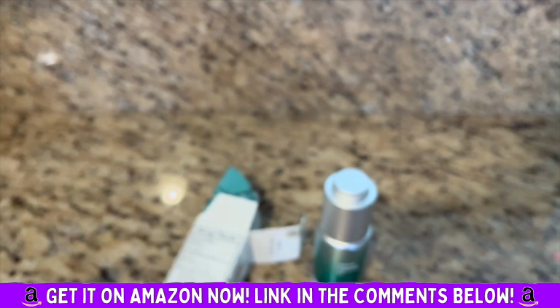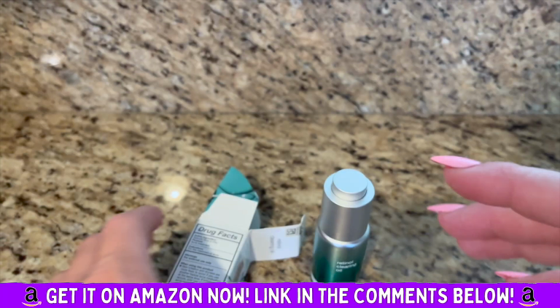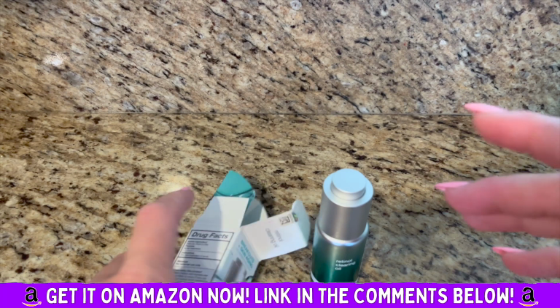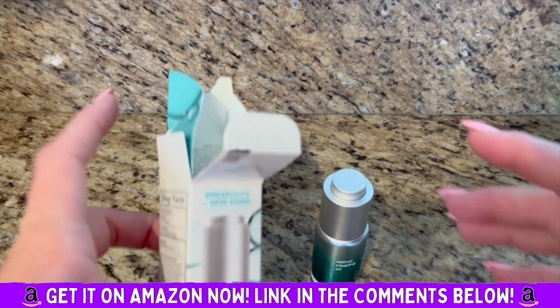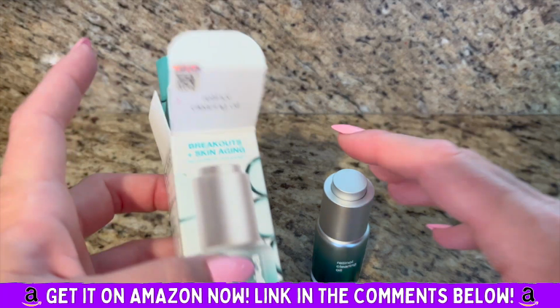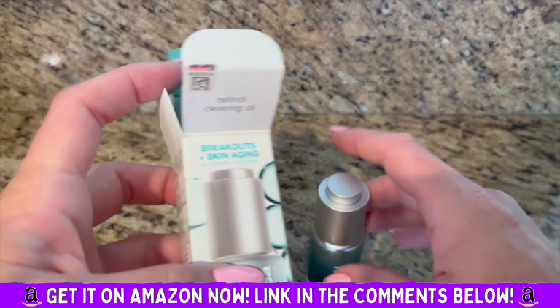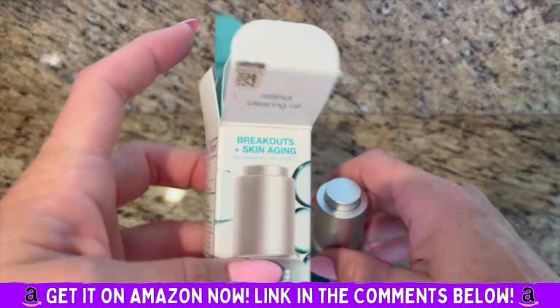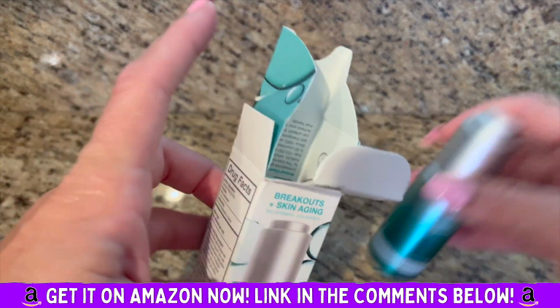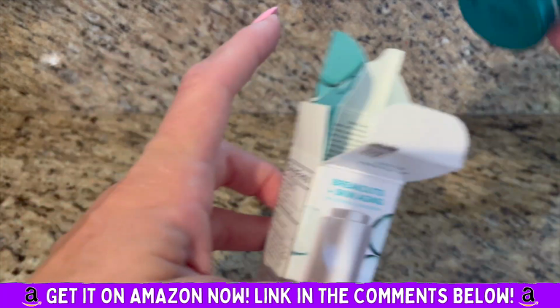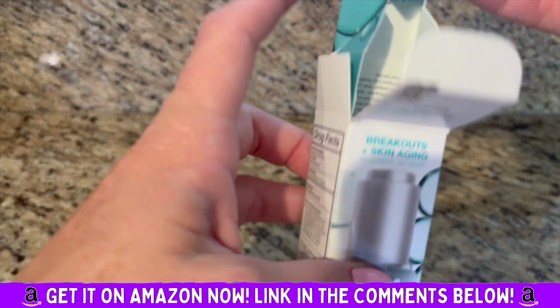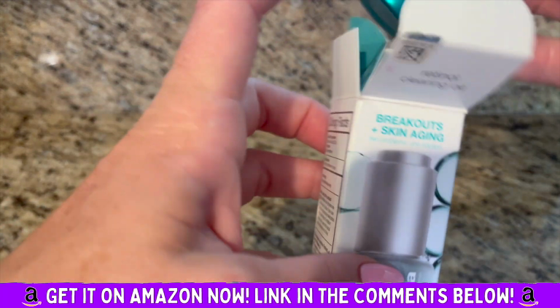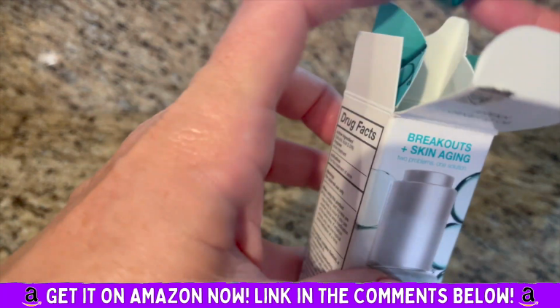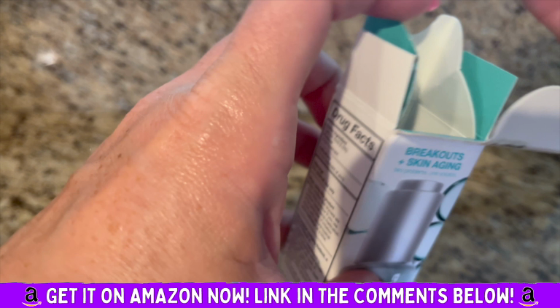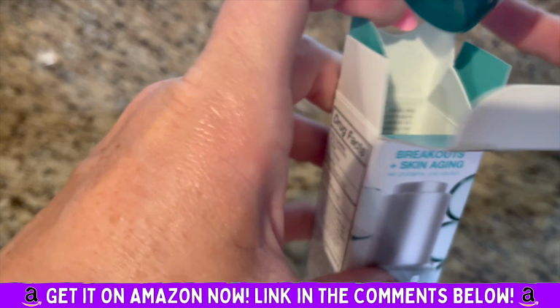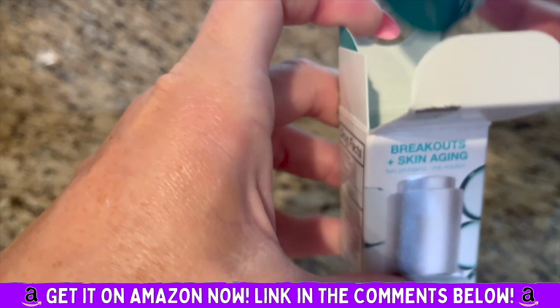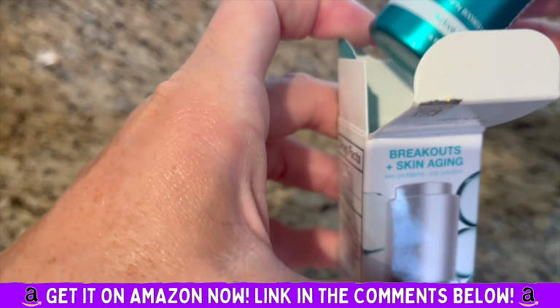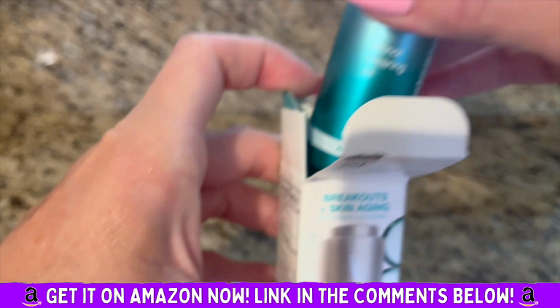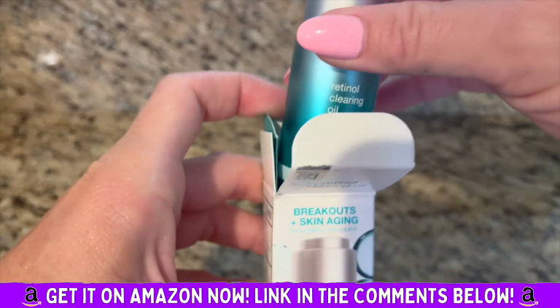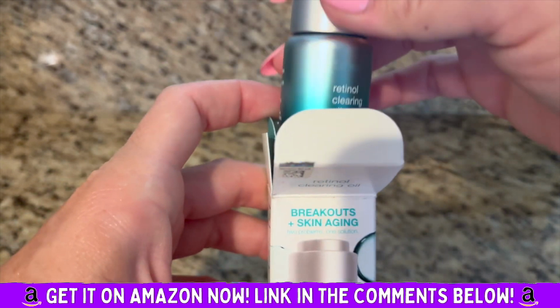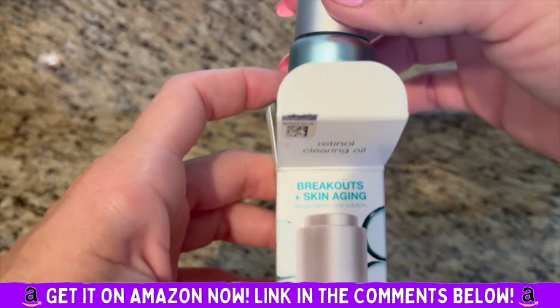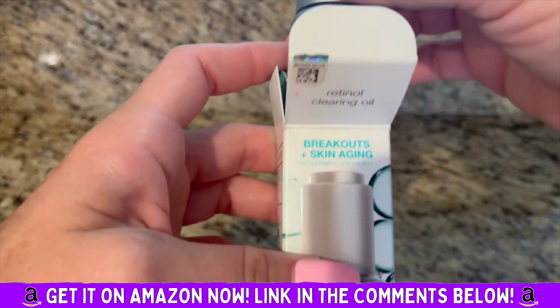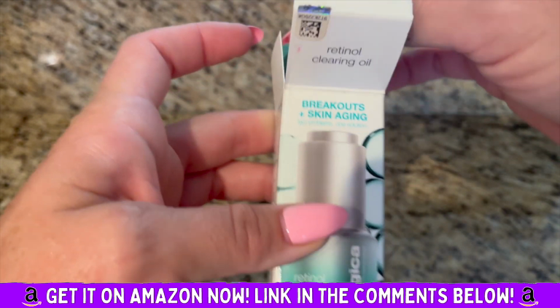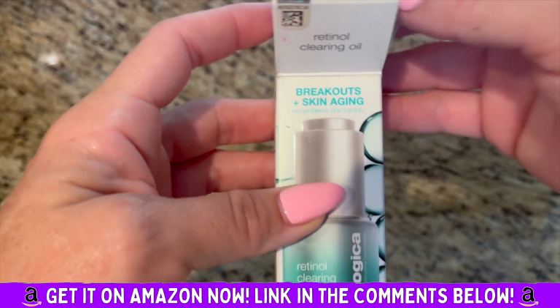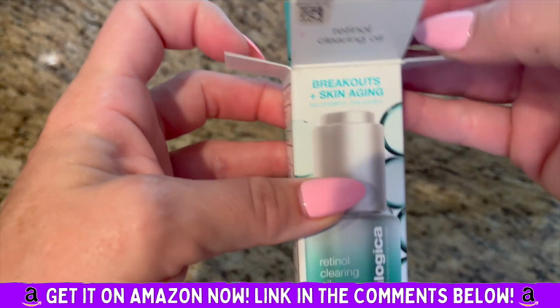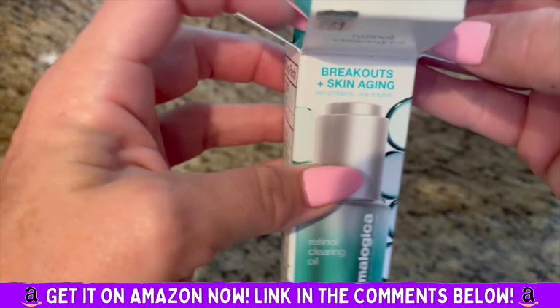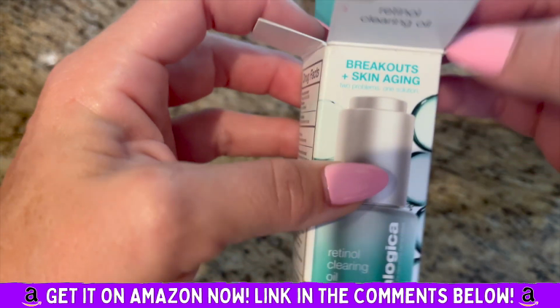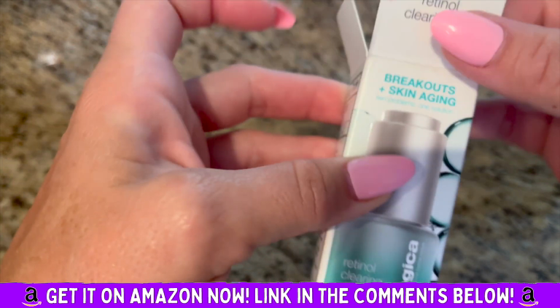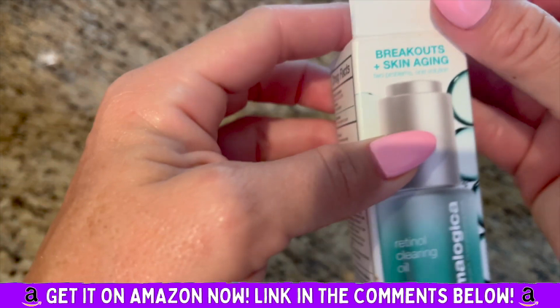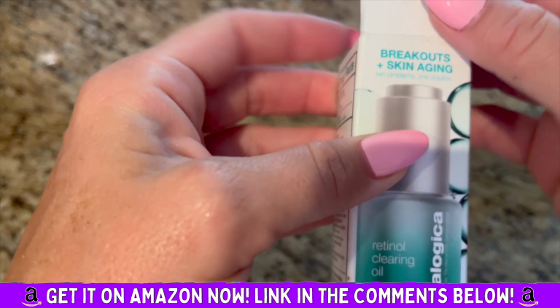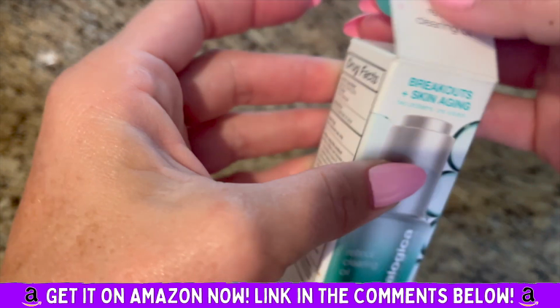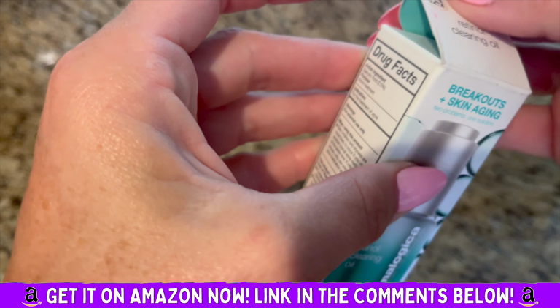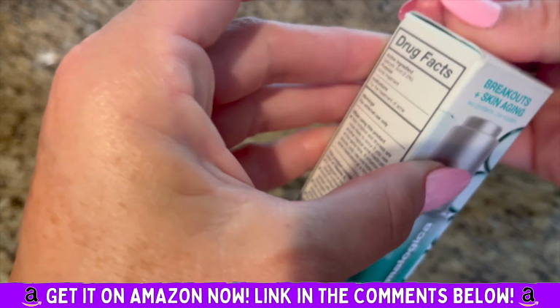I really like it. If I have a breakout that I can feel is coming, I'll use this on it and it seems to clear it up pretty quickly.